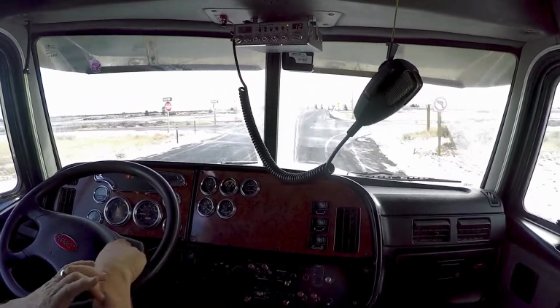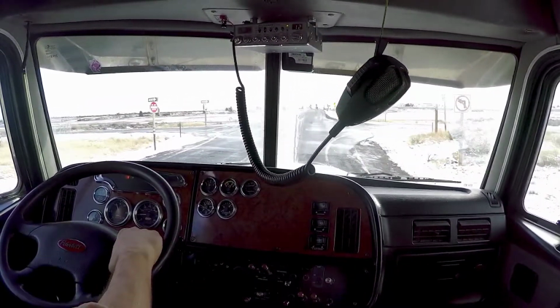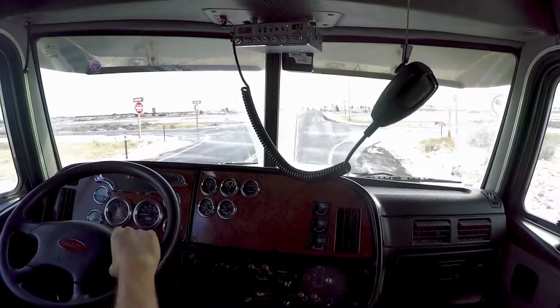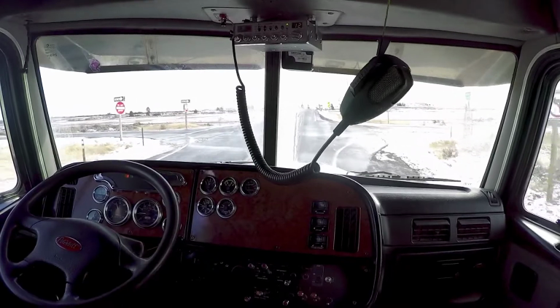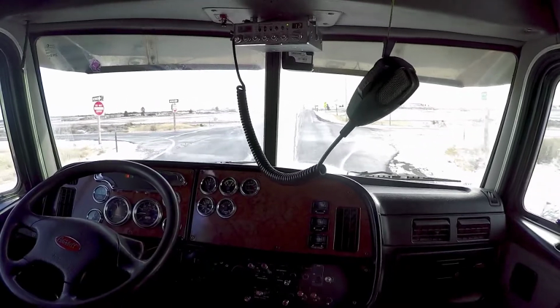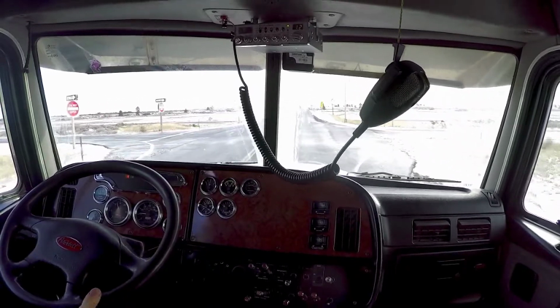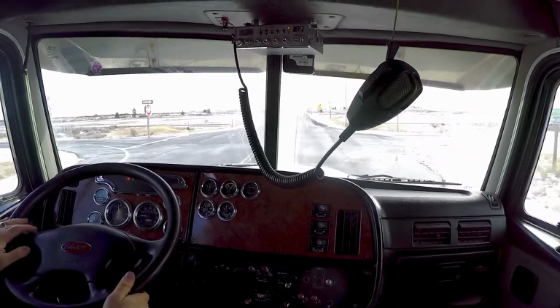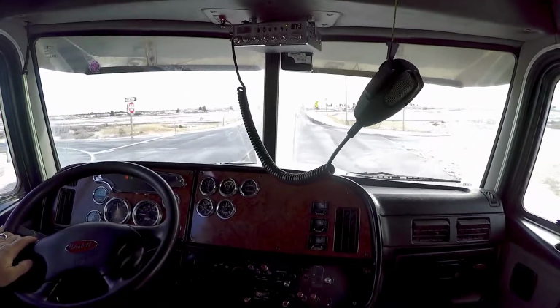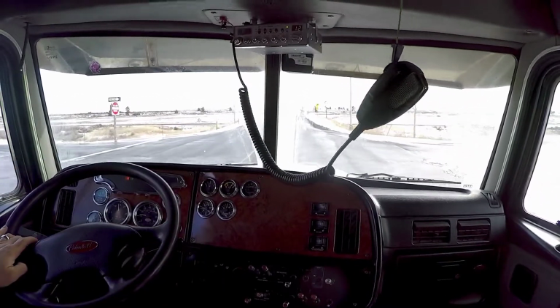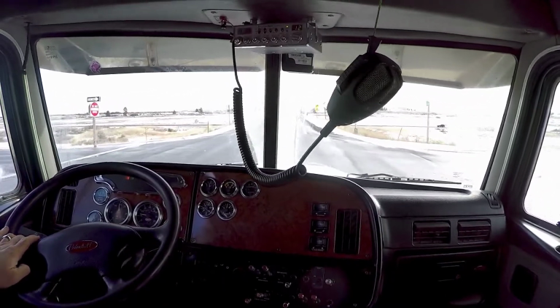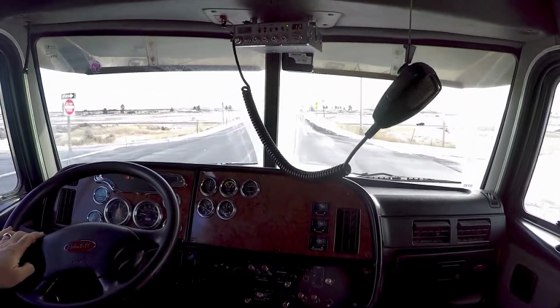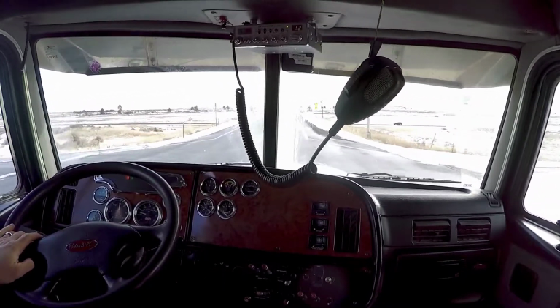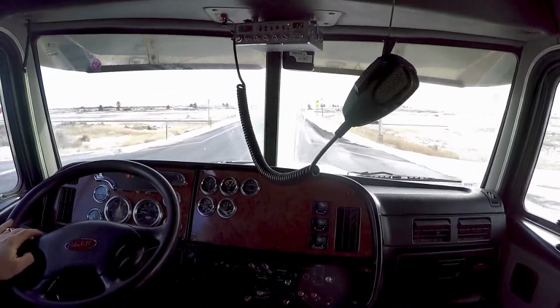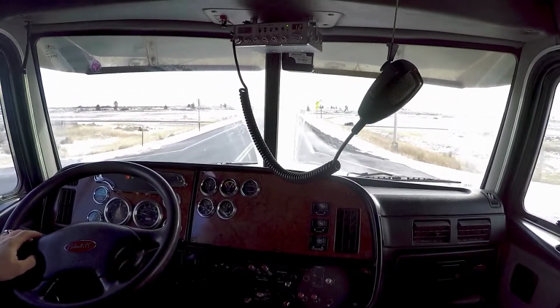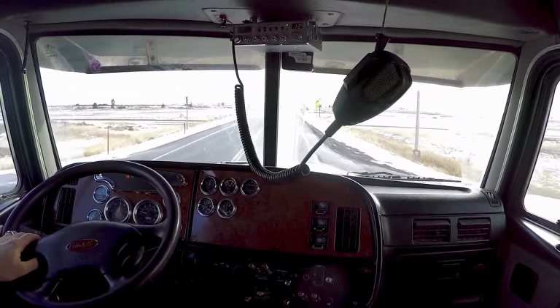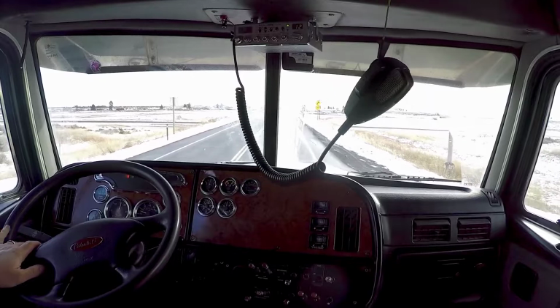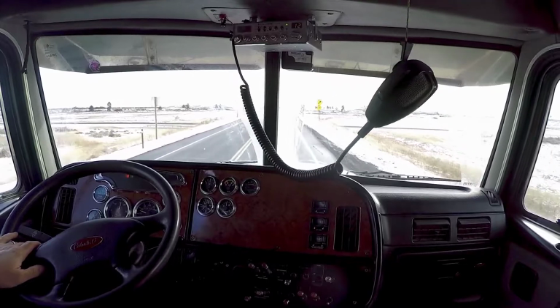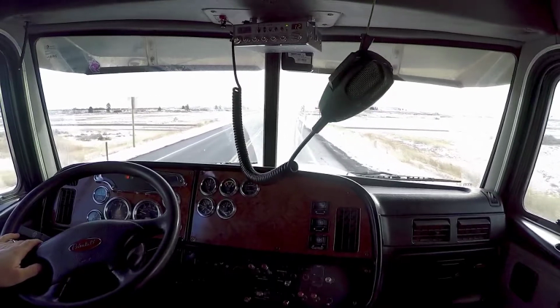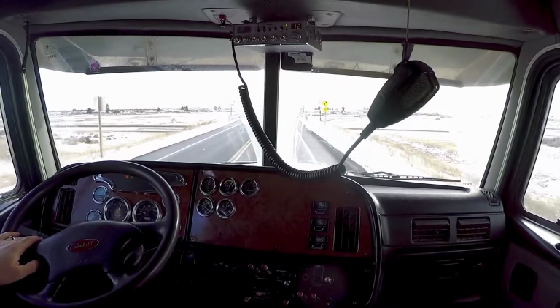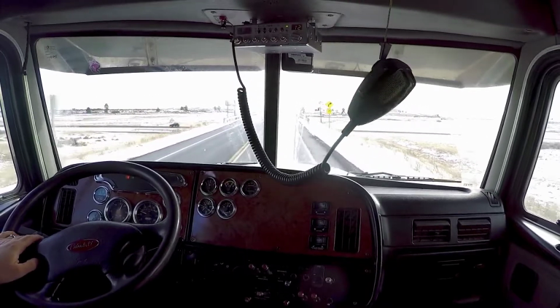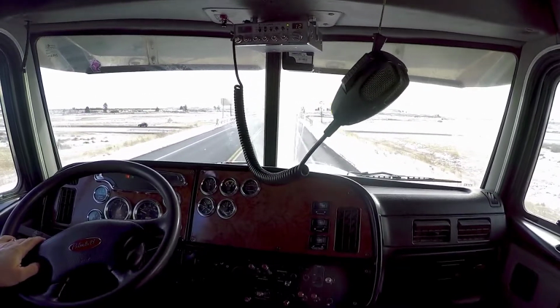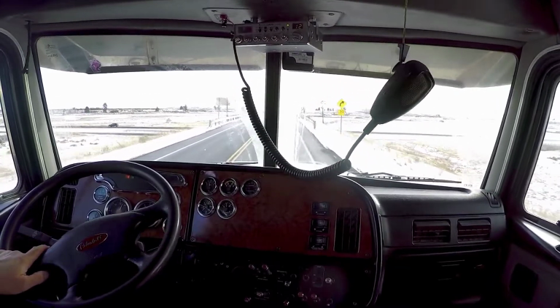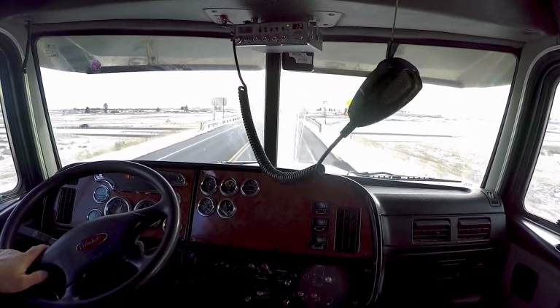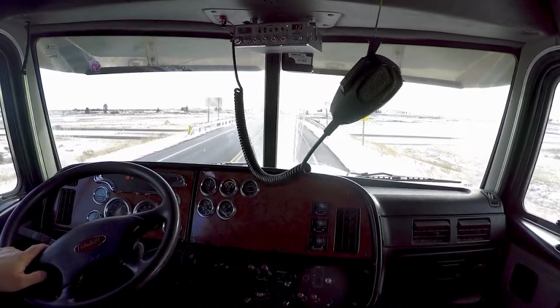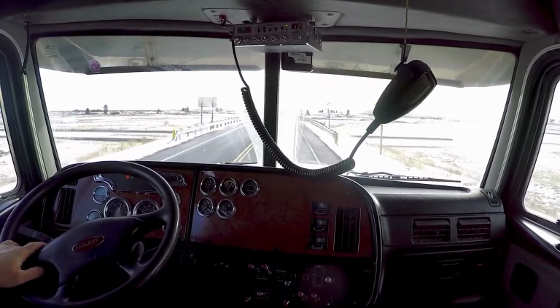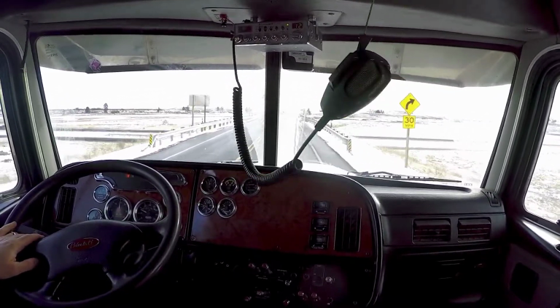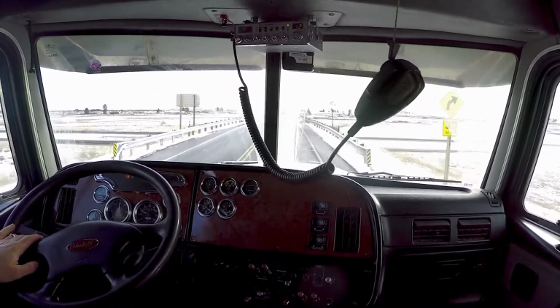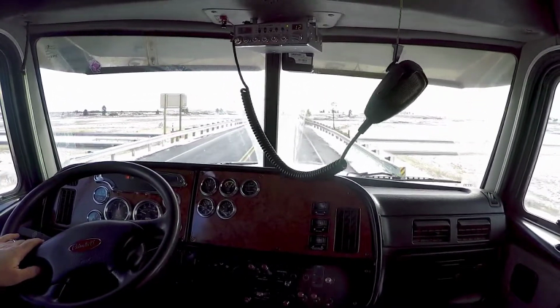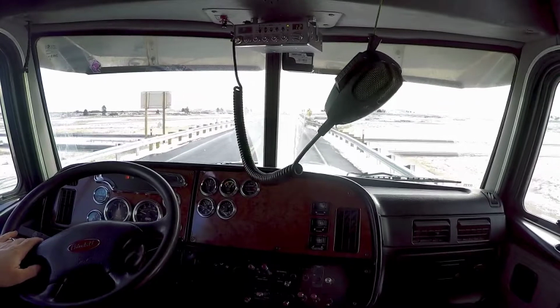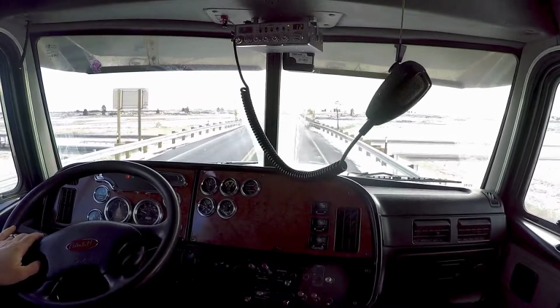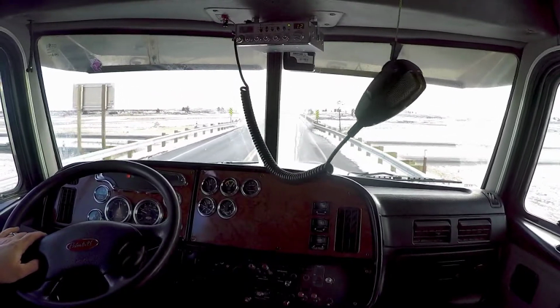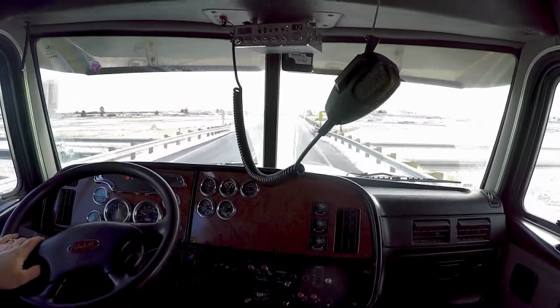Alright, we're about ready to get back on the freeway, fully loaded up here — about 104,000 pounds, give or take a little.